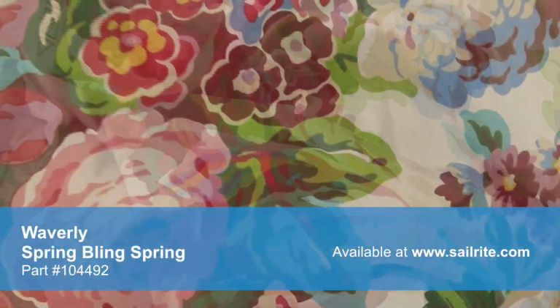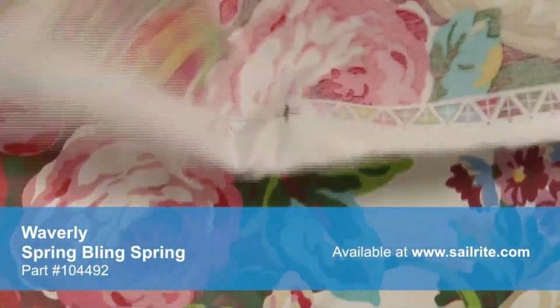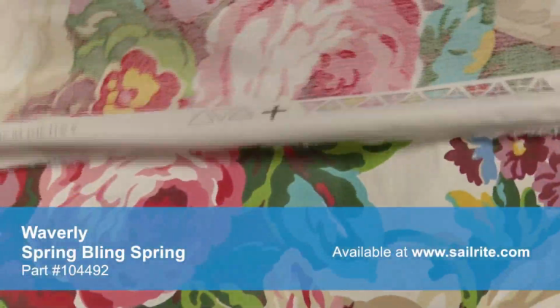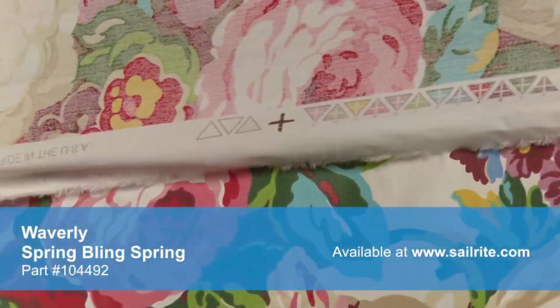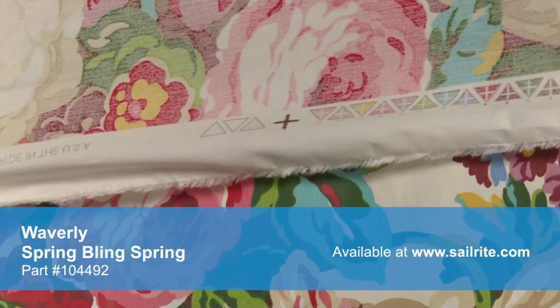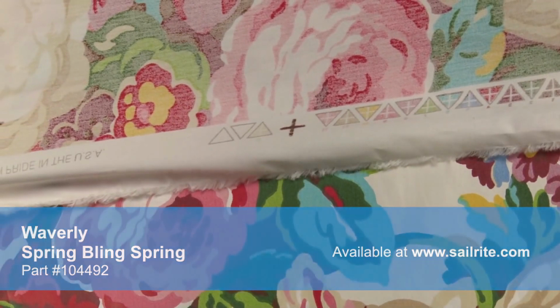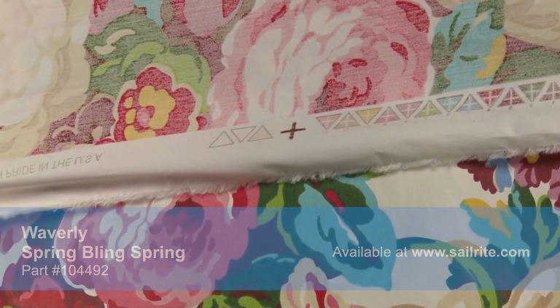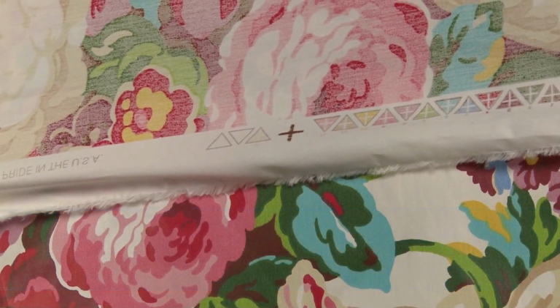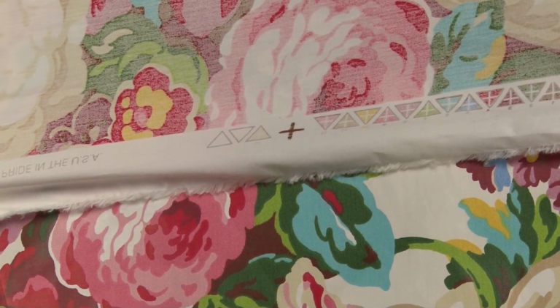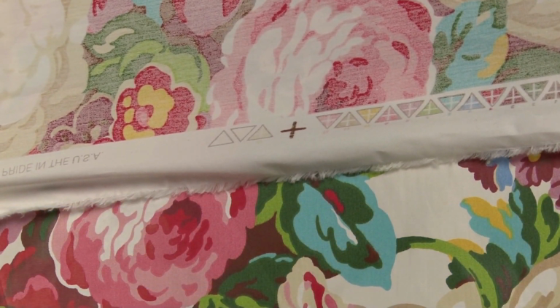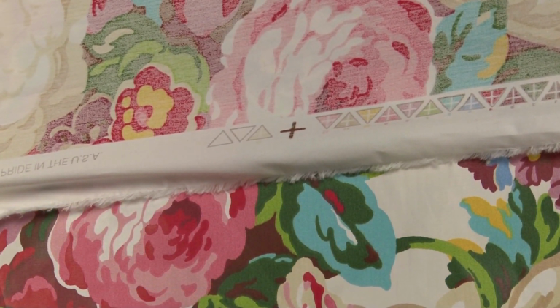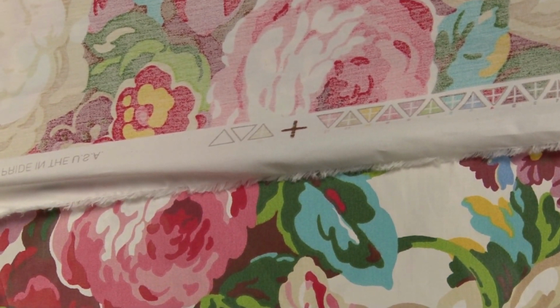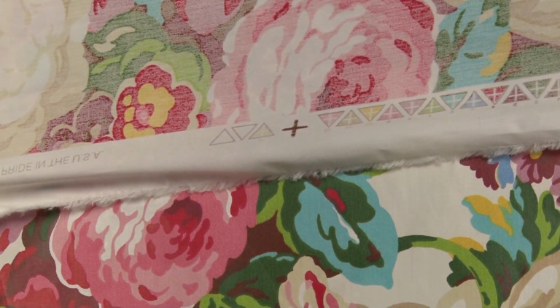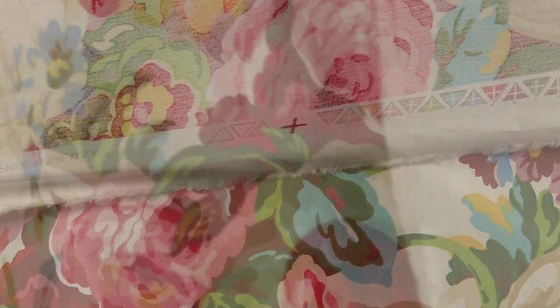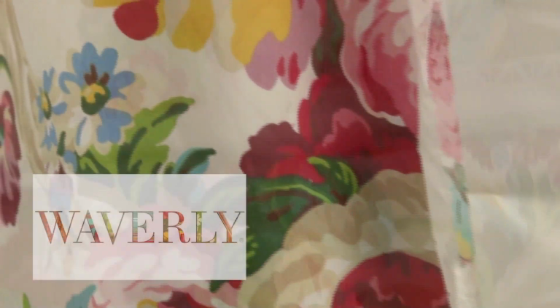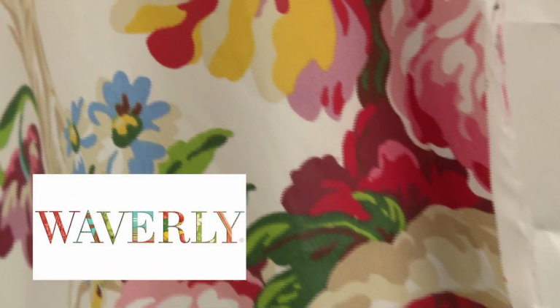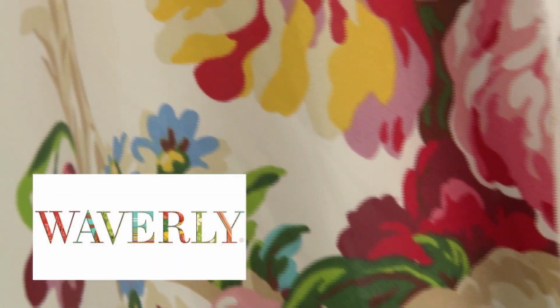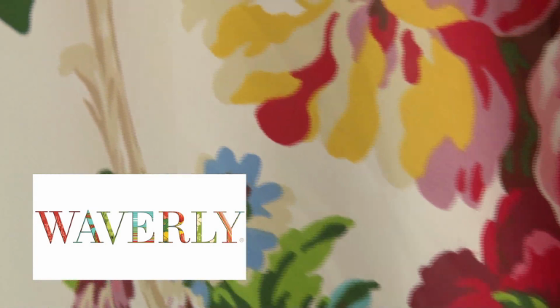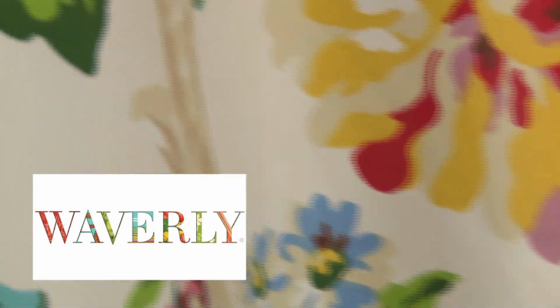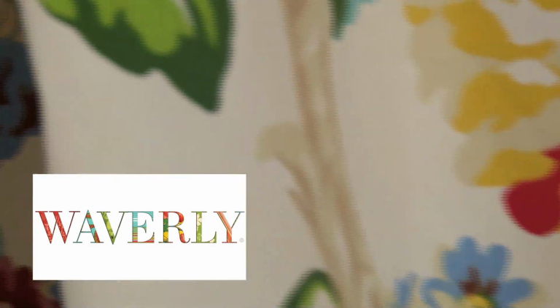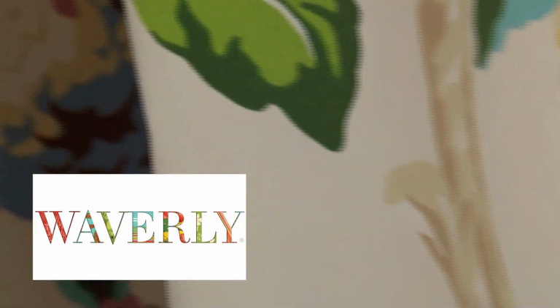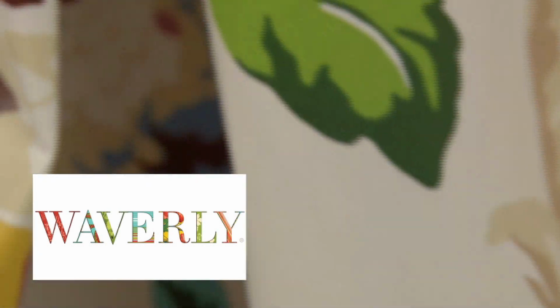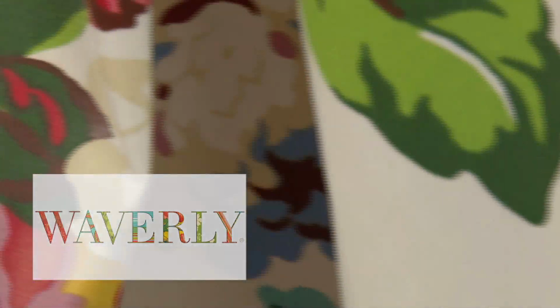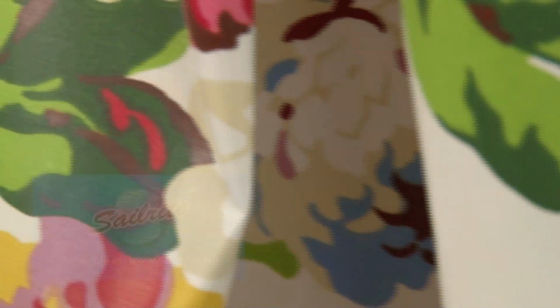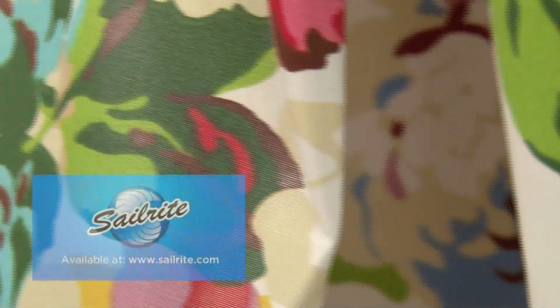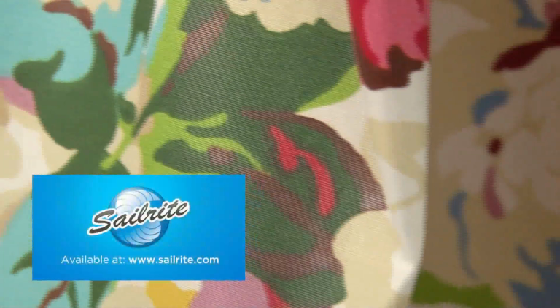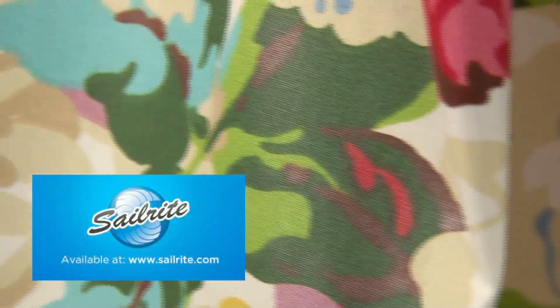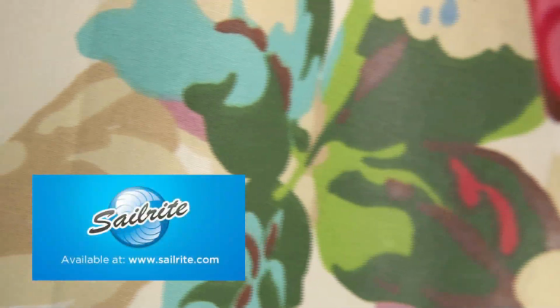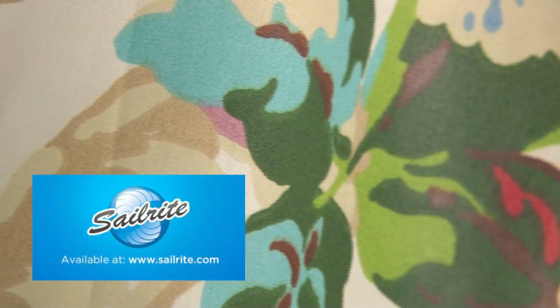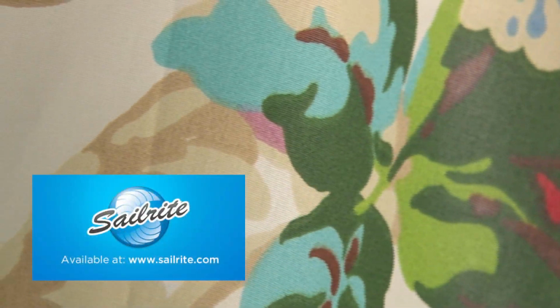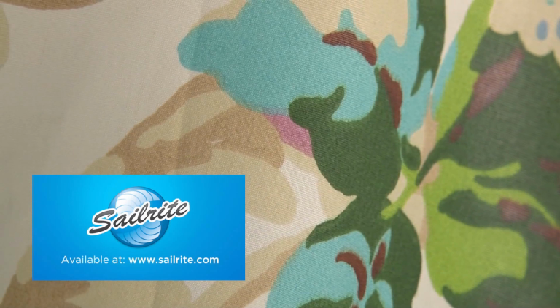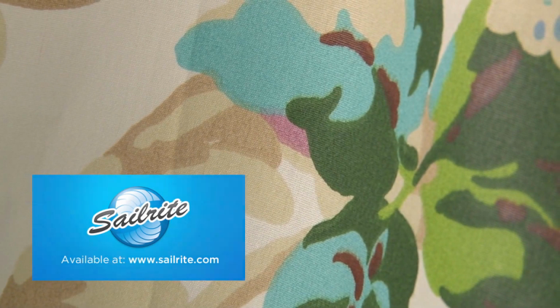There is a right and a wrong side to this fabric, meaning only one side is meant to be exposed. Waverly fabrics are perfect for window treatments, bed skirts, duvet covers, pillow shams, accent pillows, slipcovers, upholstery, and more.